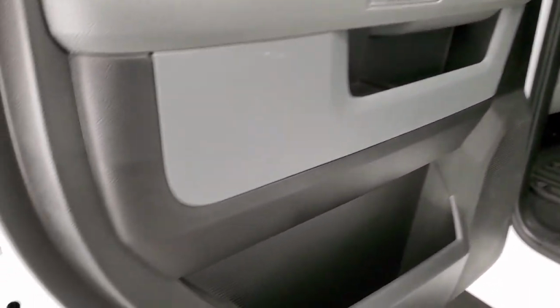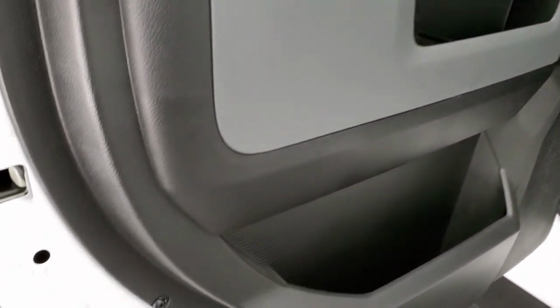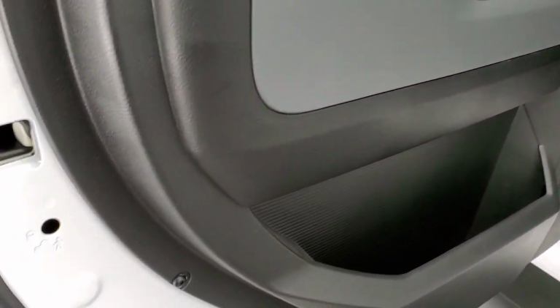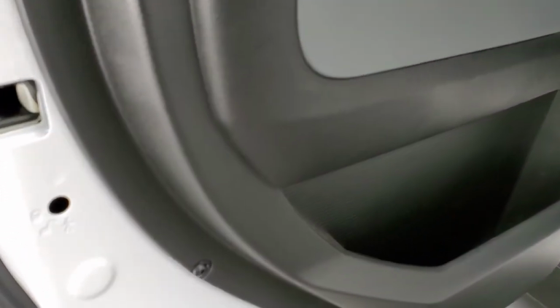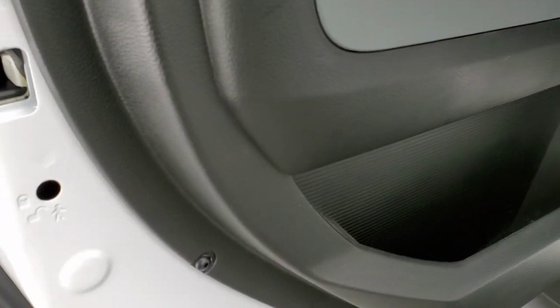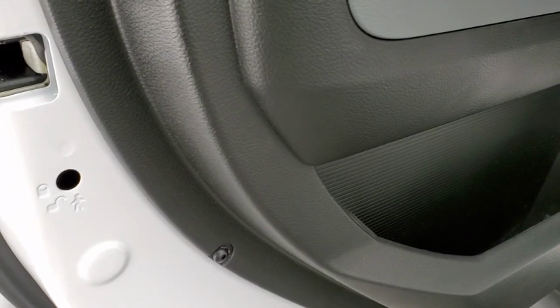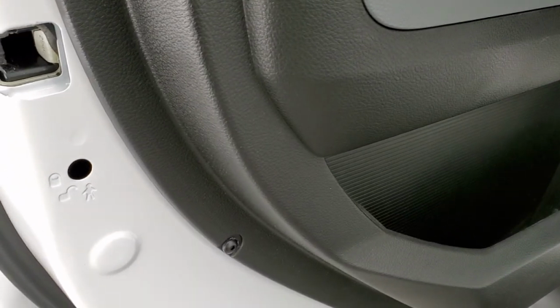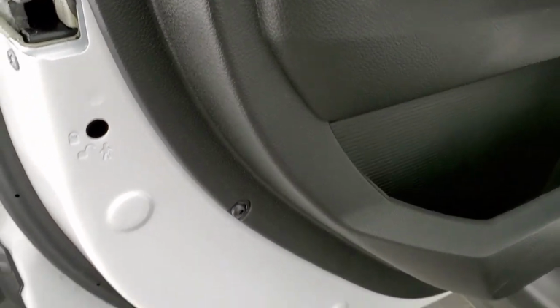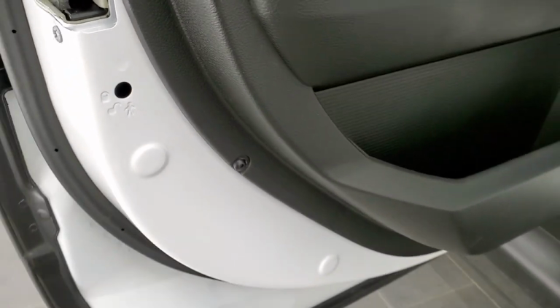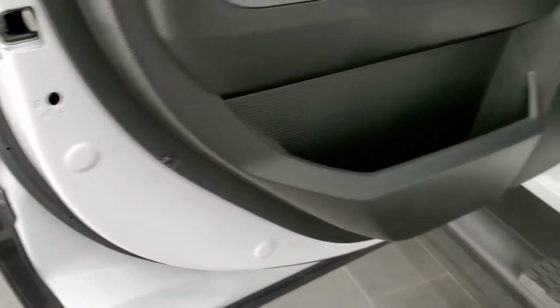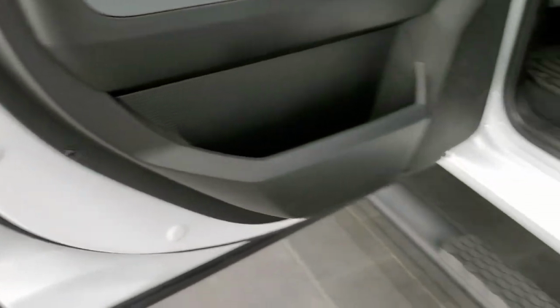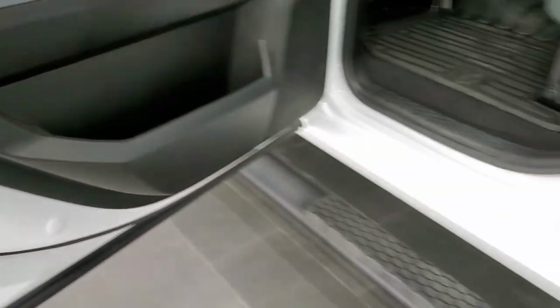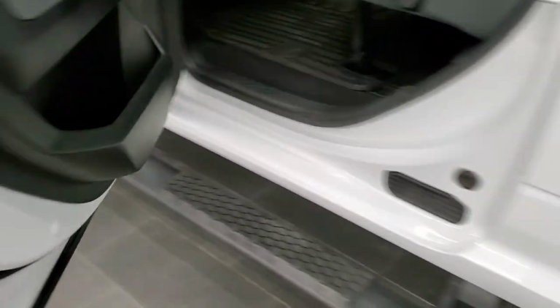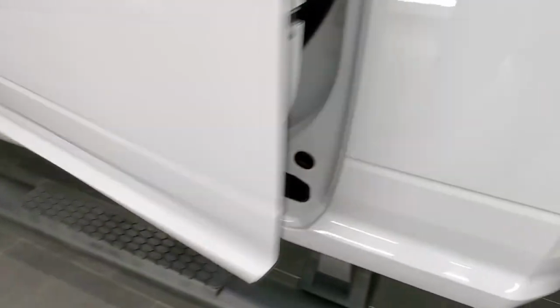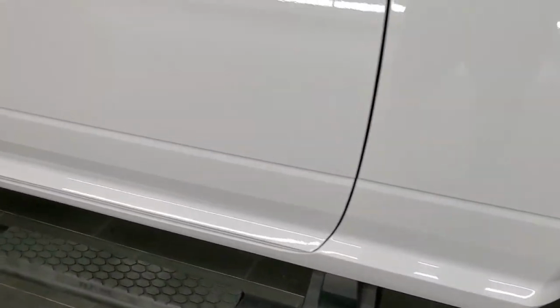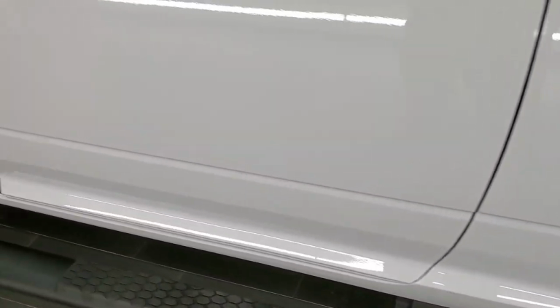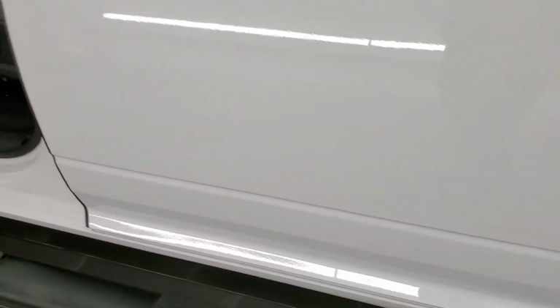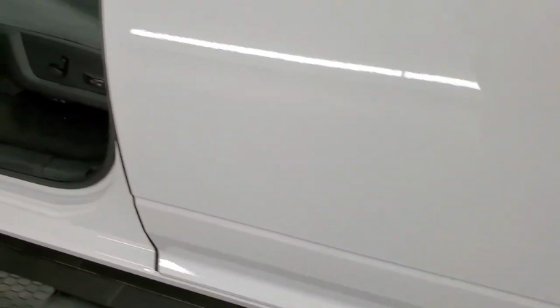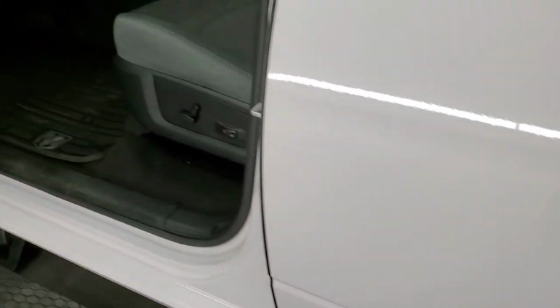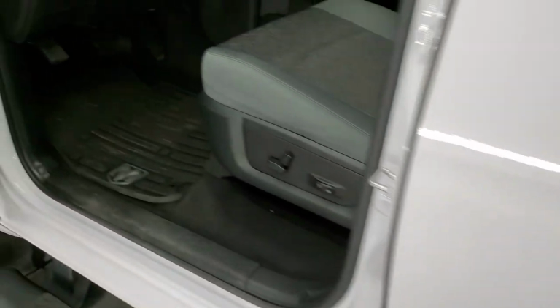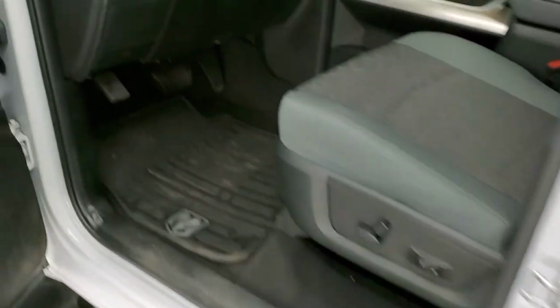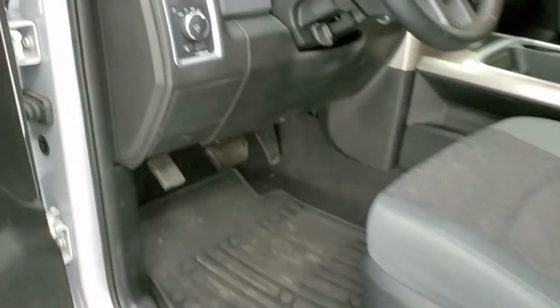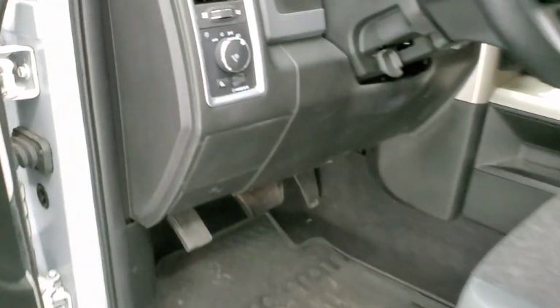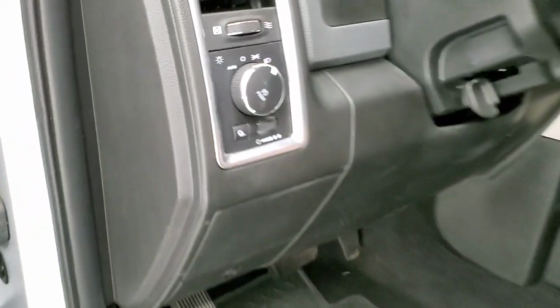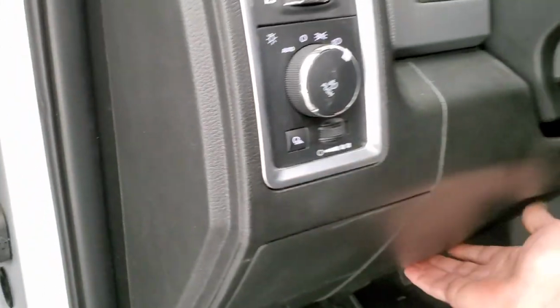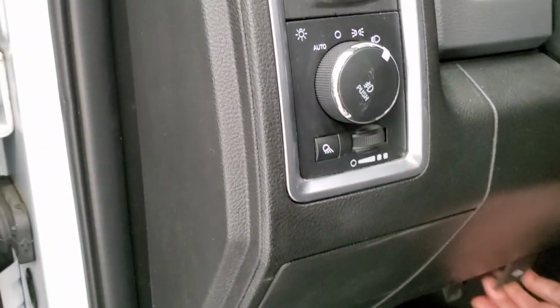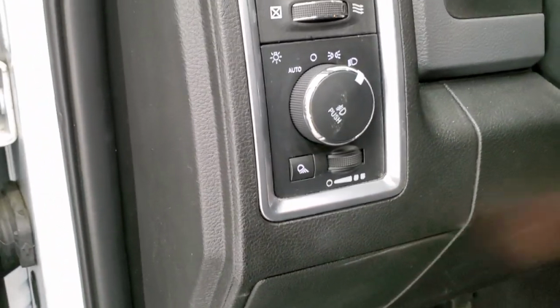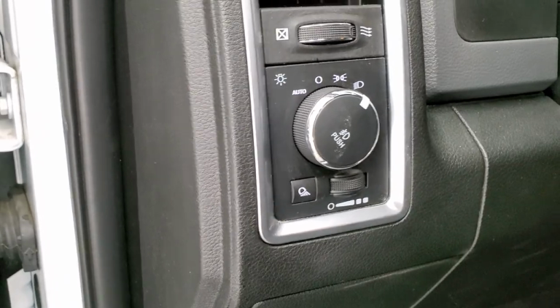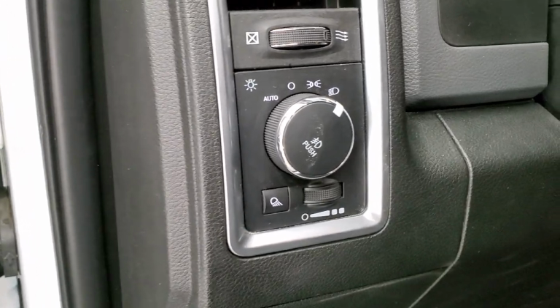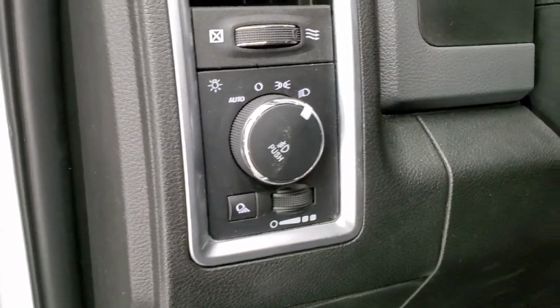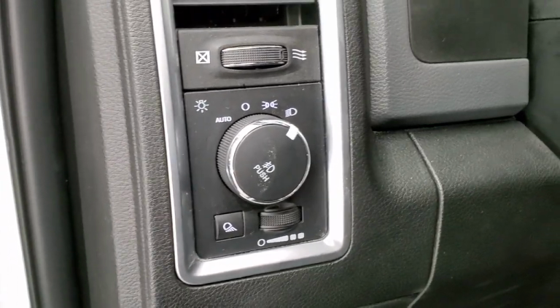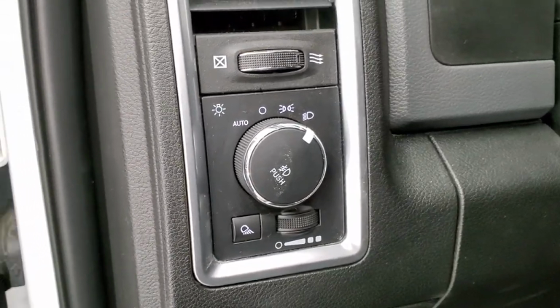The back doors have child safety locks on them. It is just a really, really clean truck all the way around. We'll start it up and take a quick look under the hood.